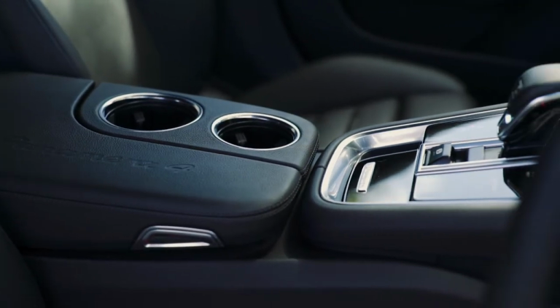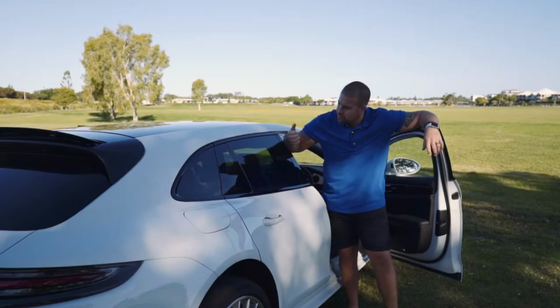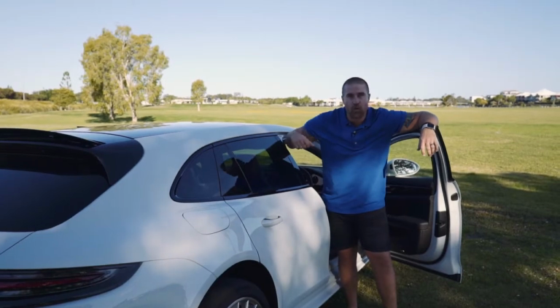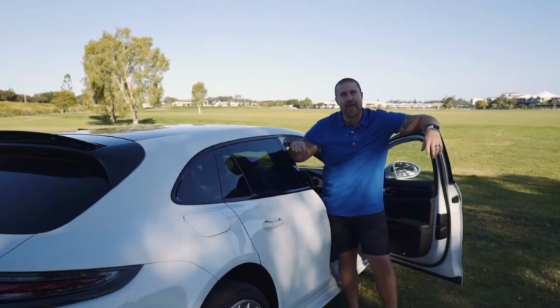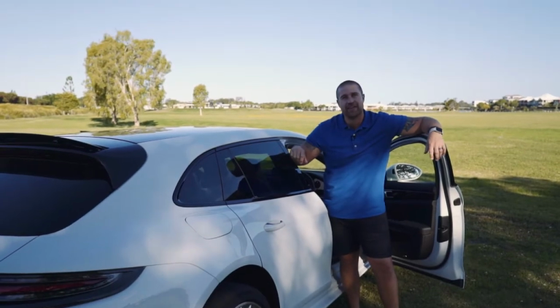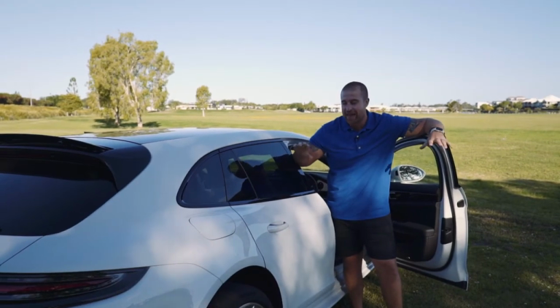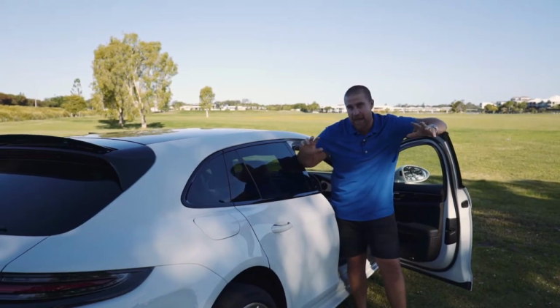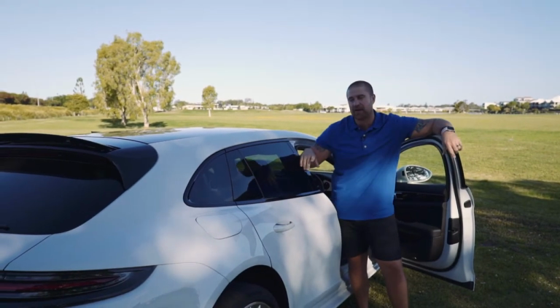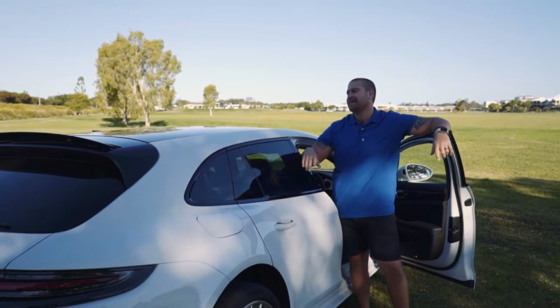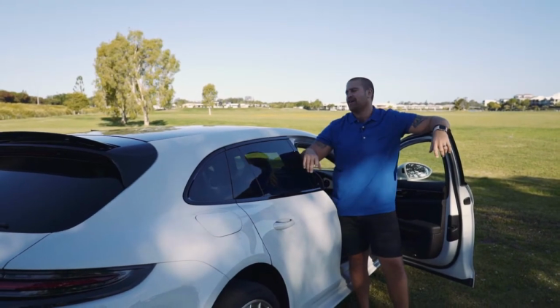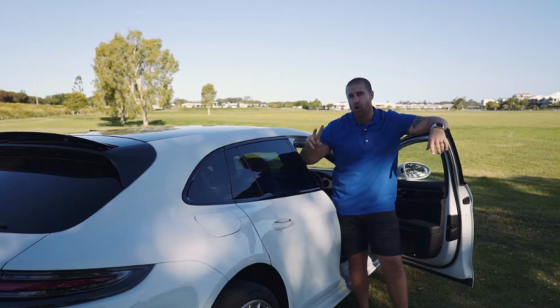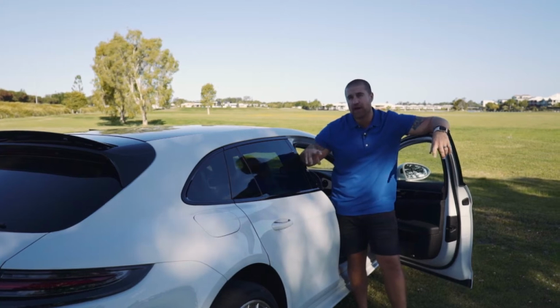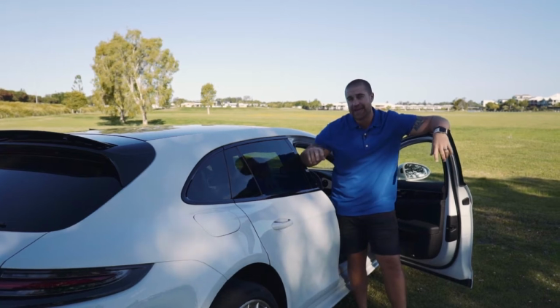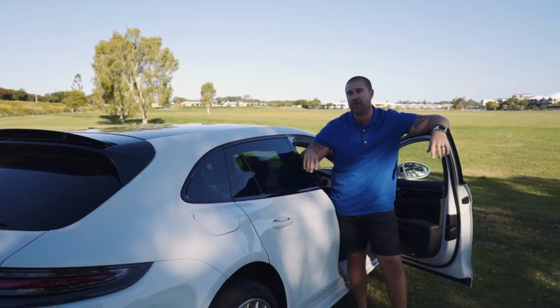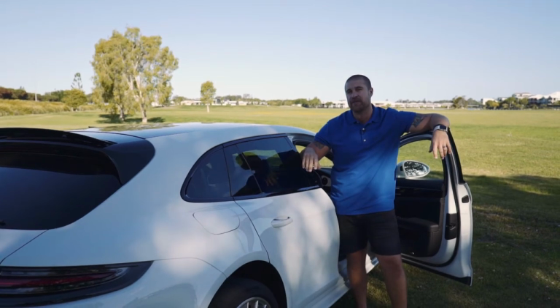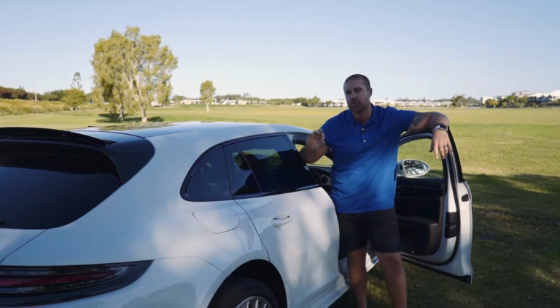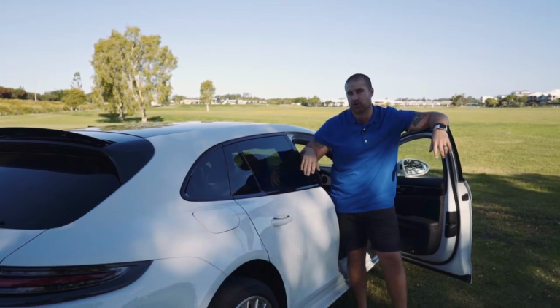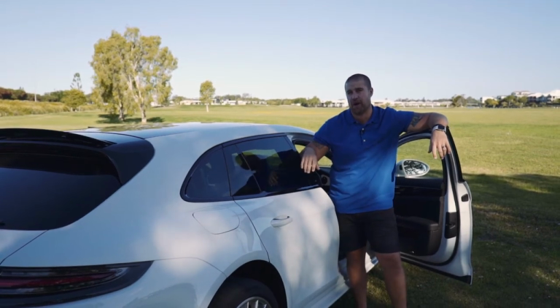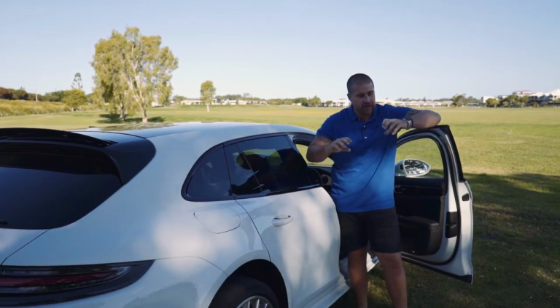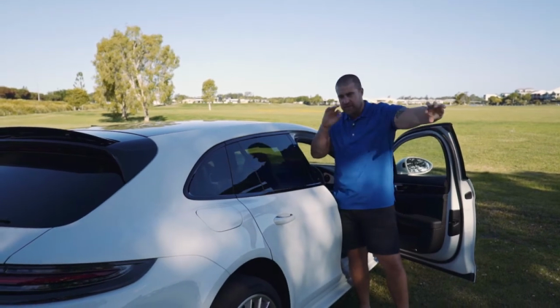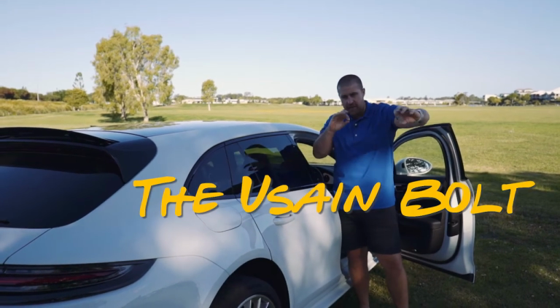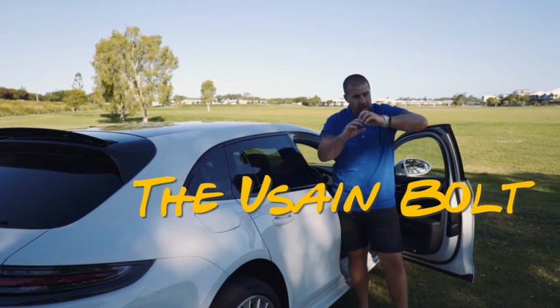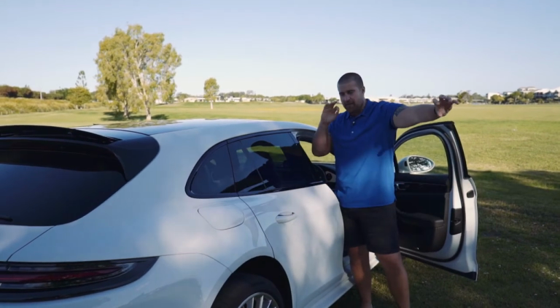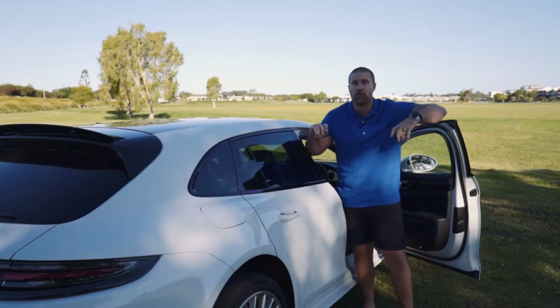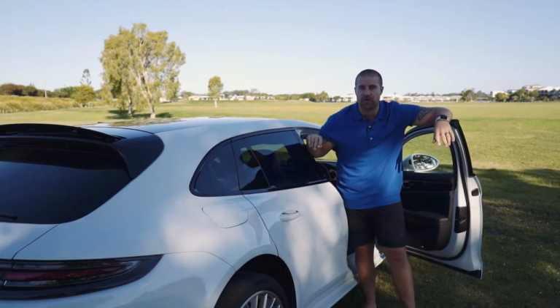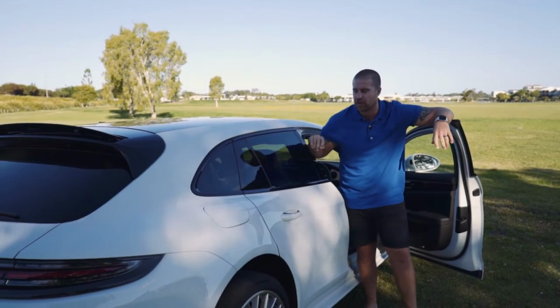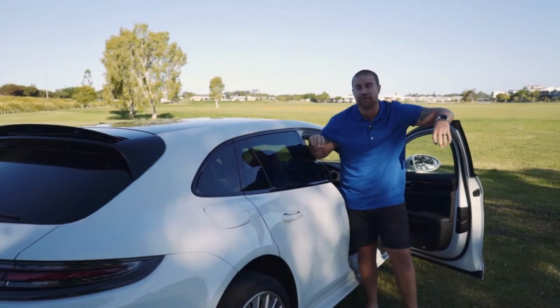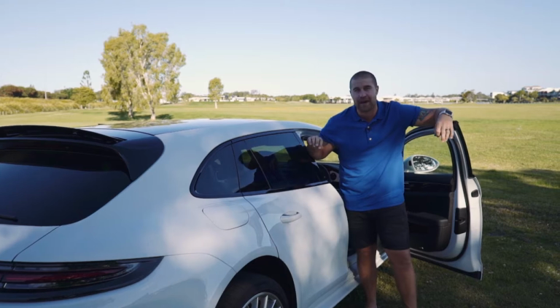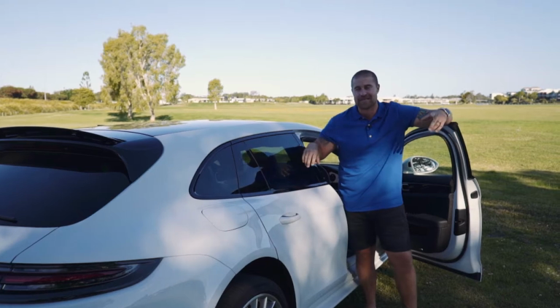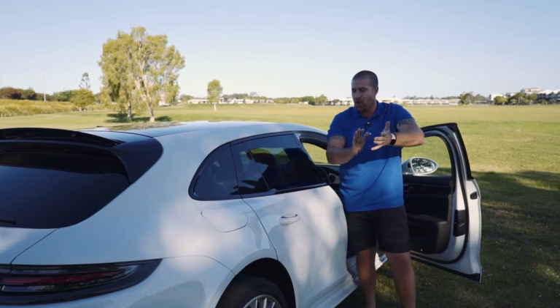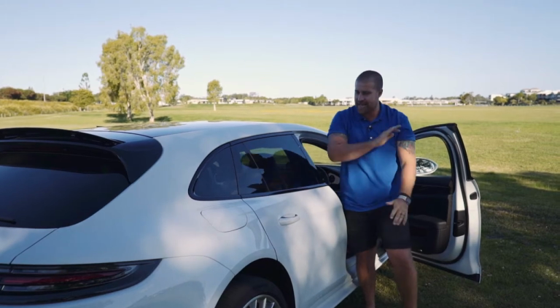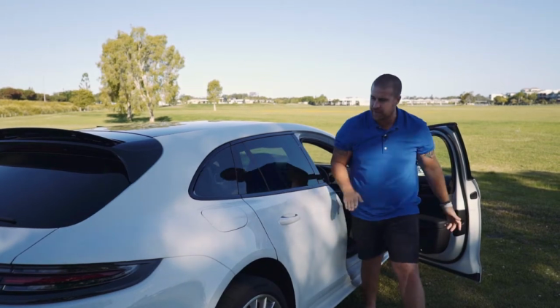So what do we have here? We have a Panamera 4 E-Hybrid Sport Turismo. I know that's a mouthful, but it's got a lot of fun bits all attached to it.